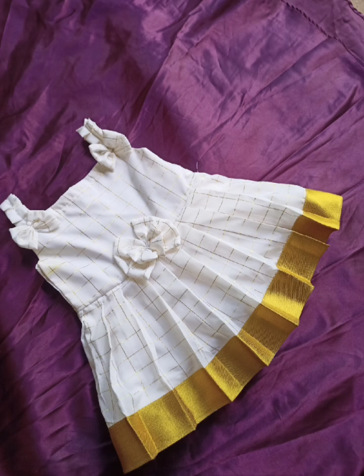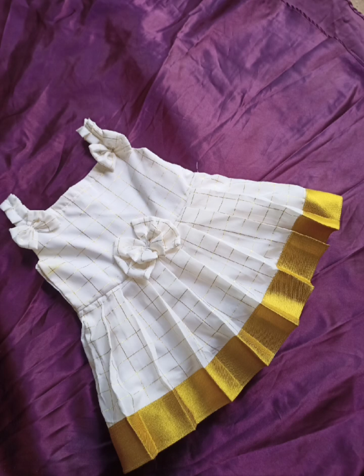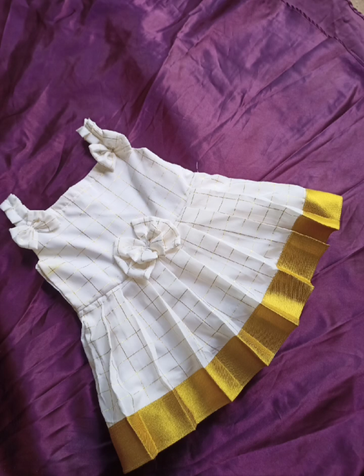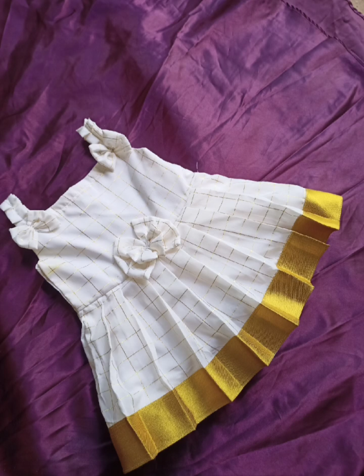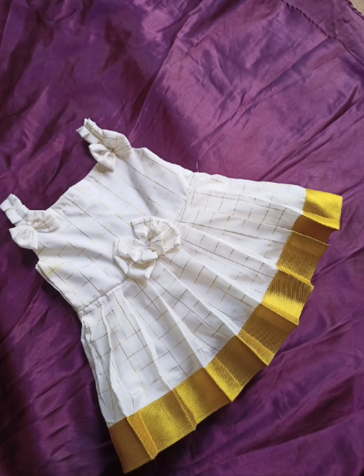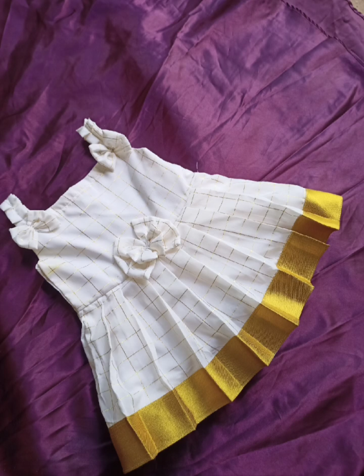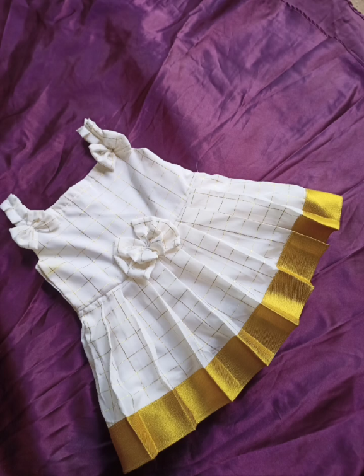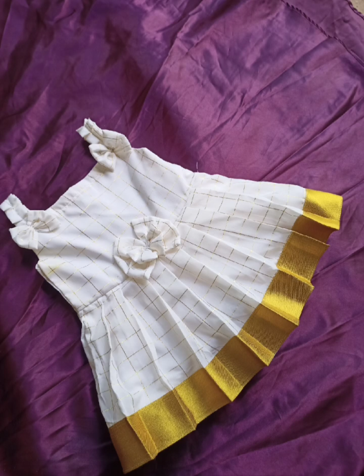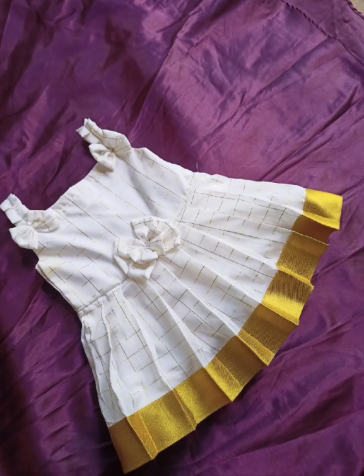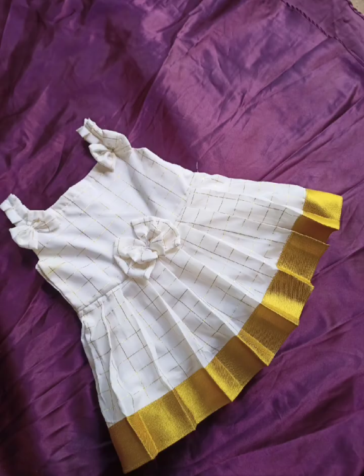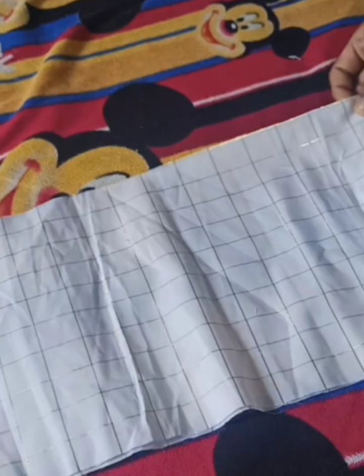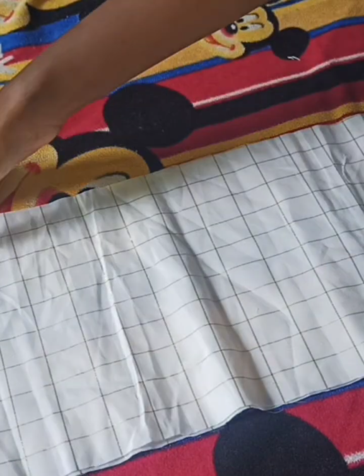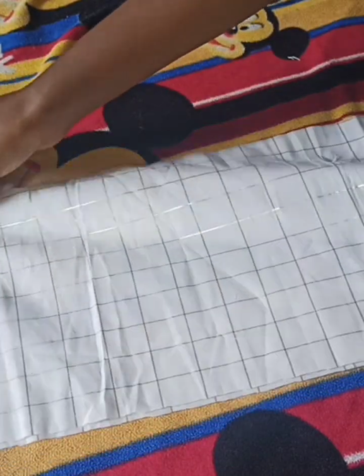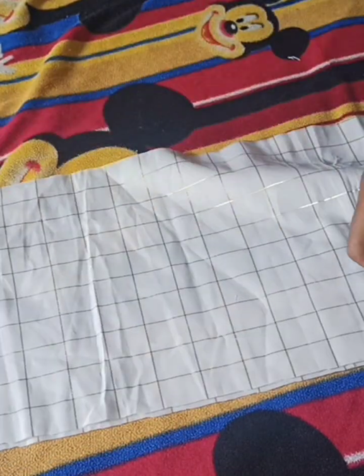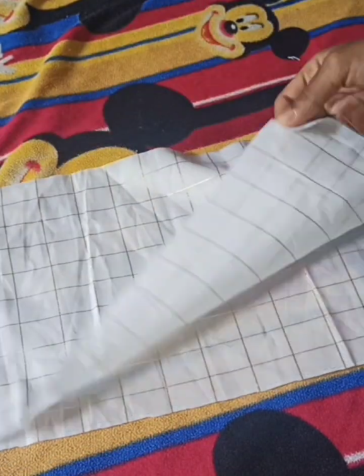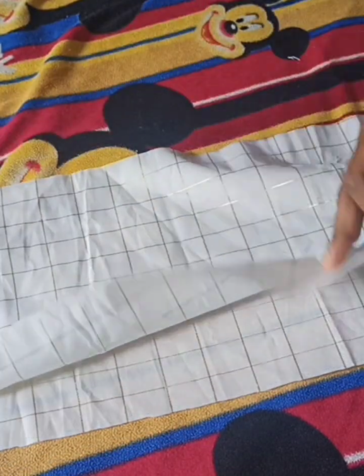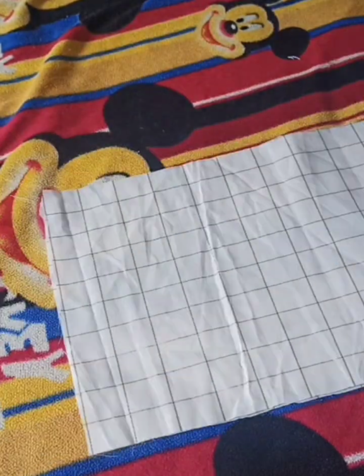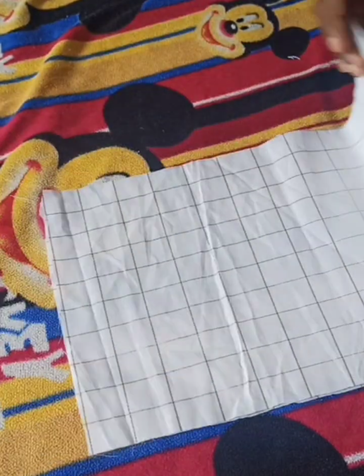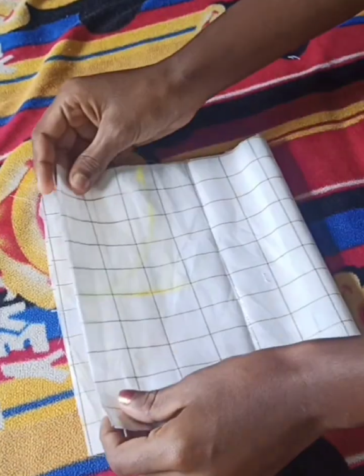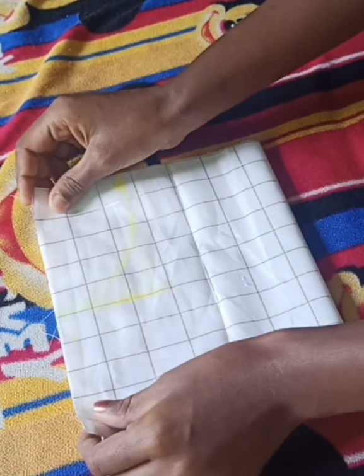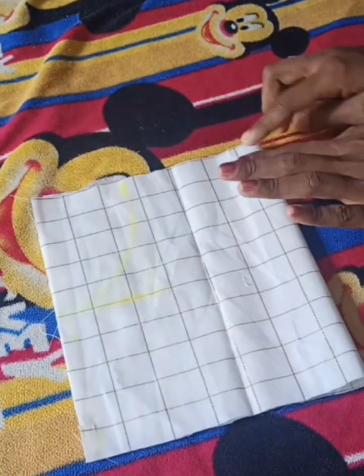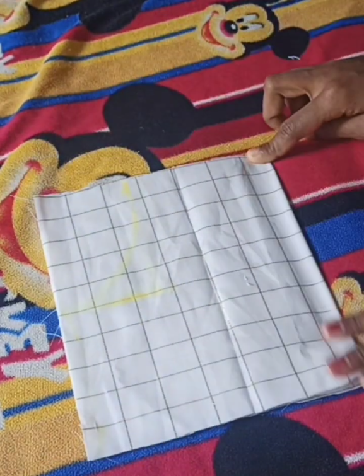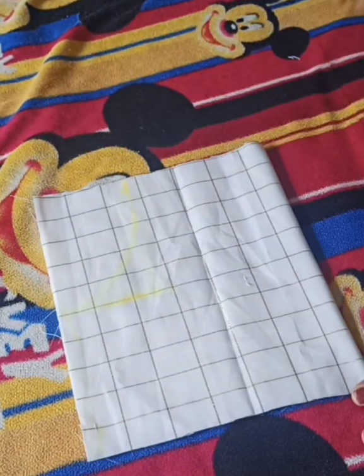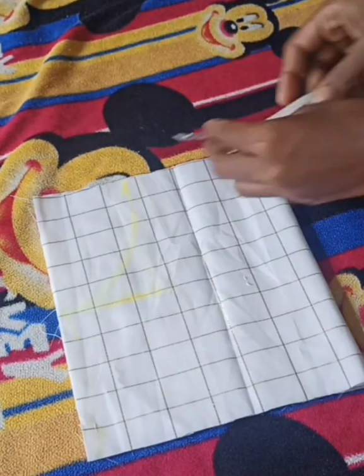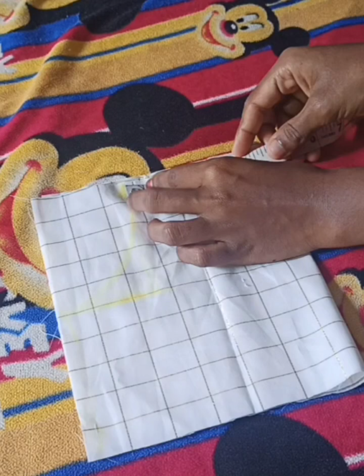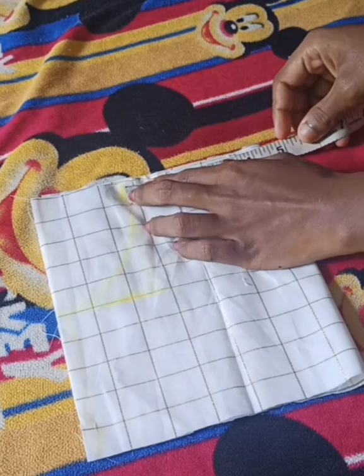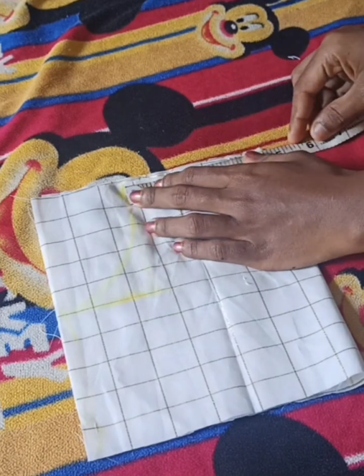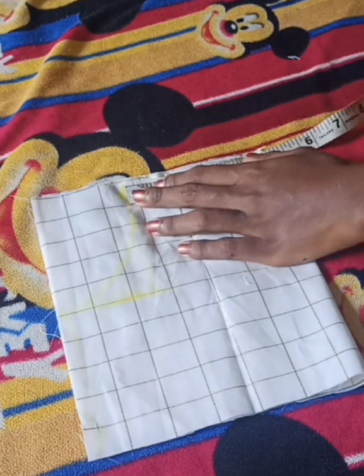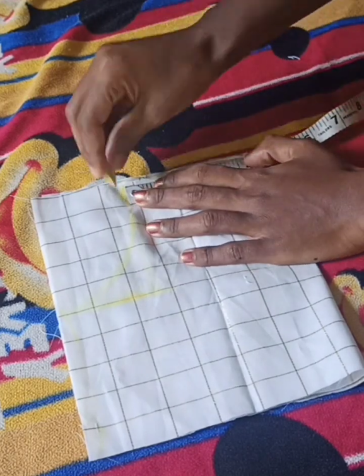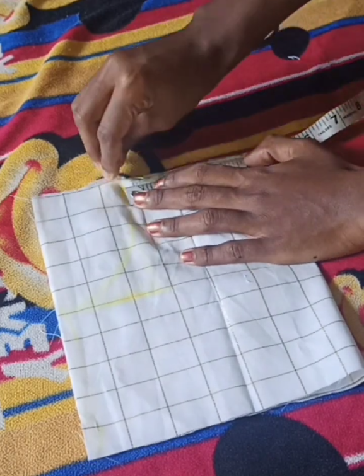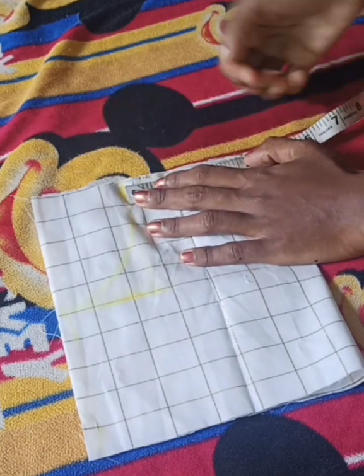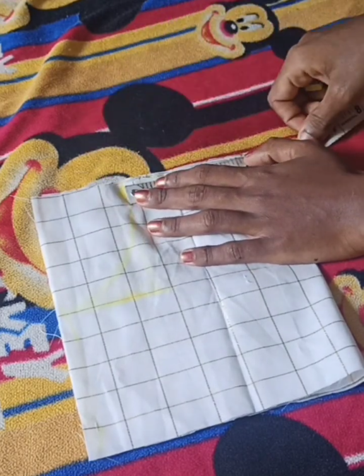I'm going to use this fabric so I have a stitch. We can use 4 goes in this one. Then we play a step and then use the measurement with the same length. I'll go up to 4 inches.